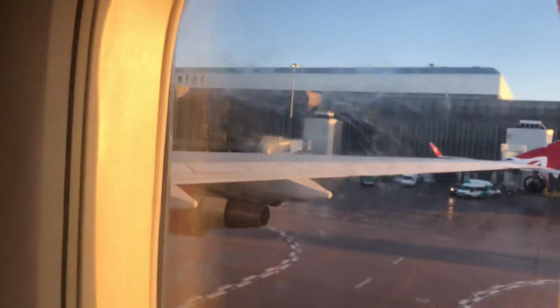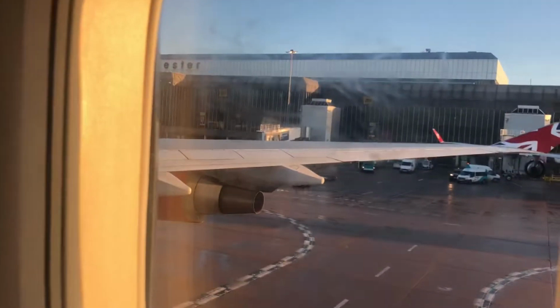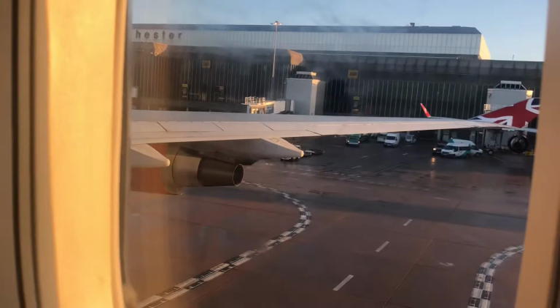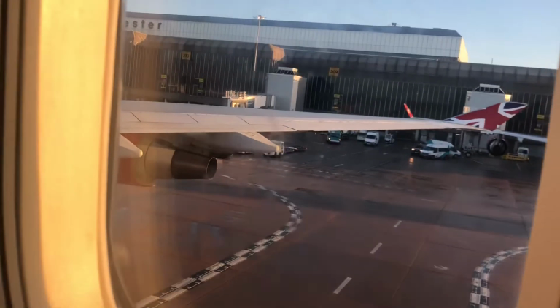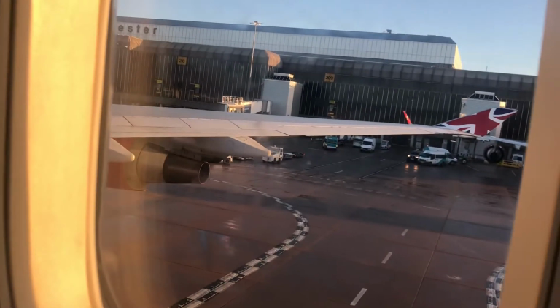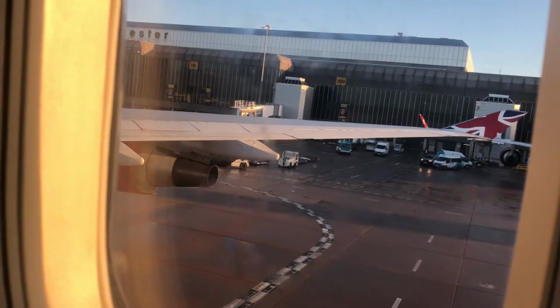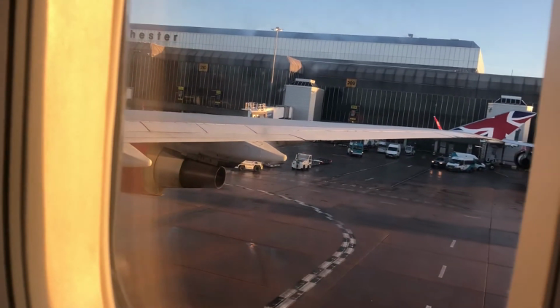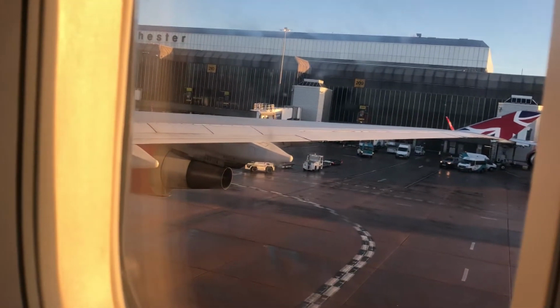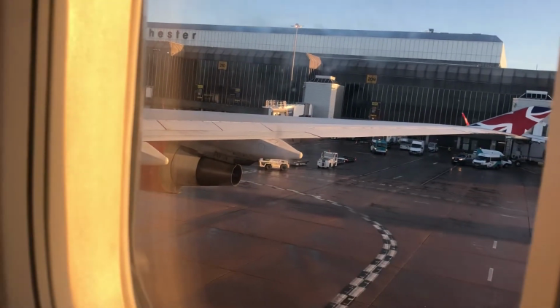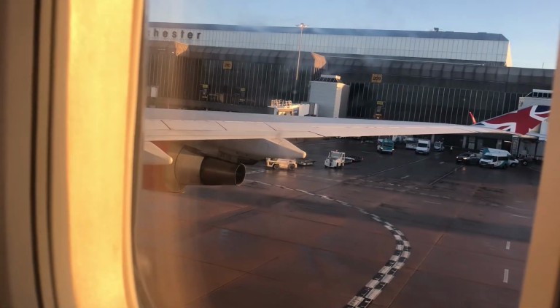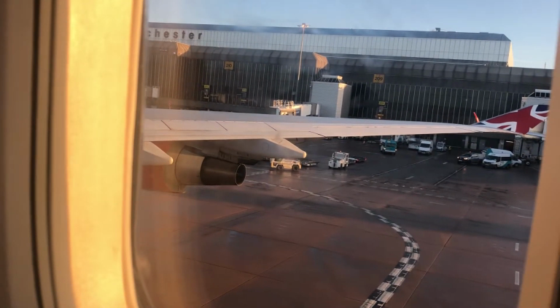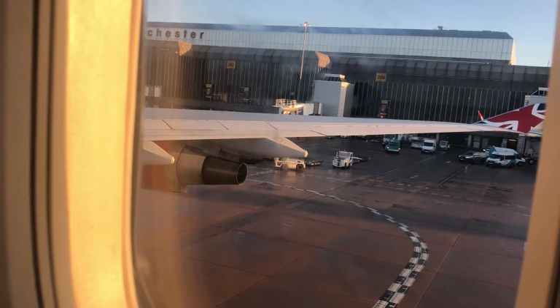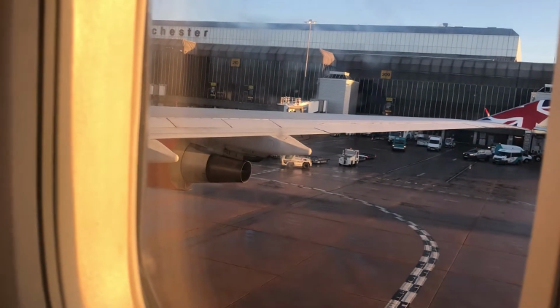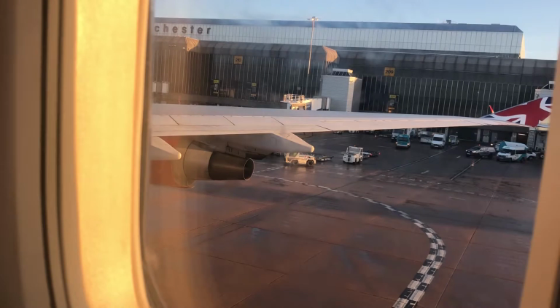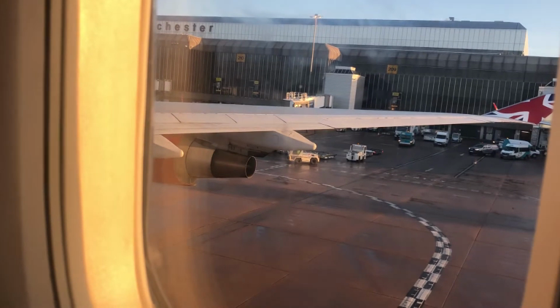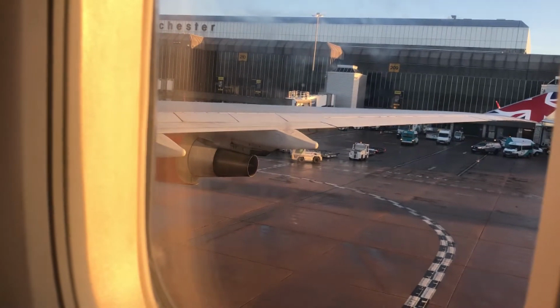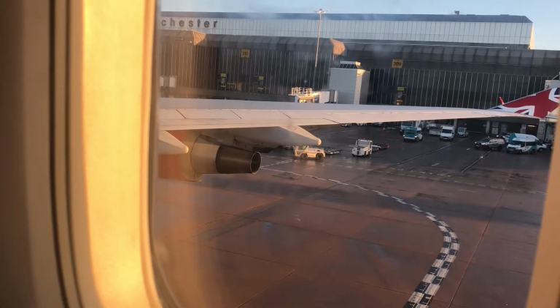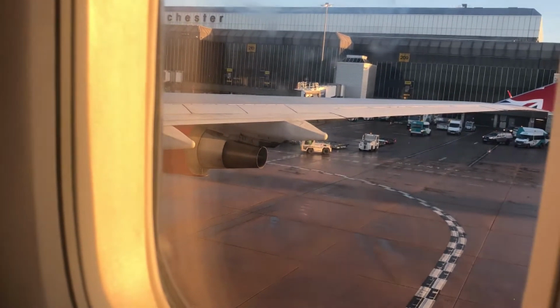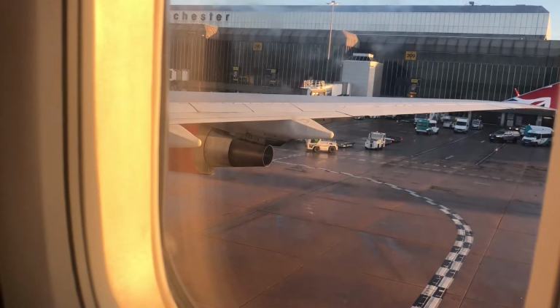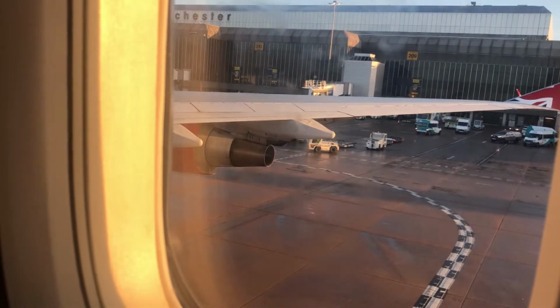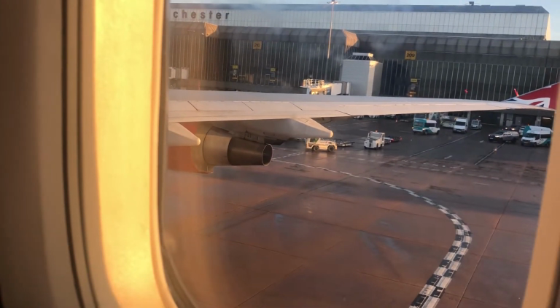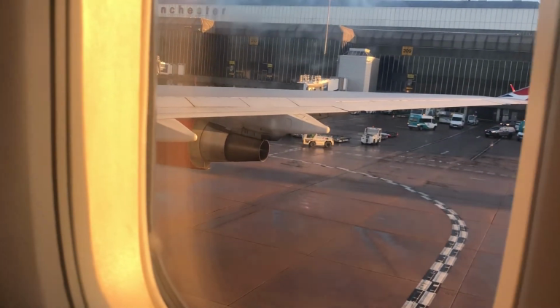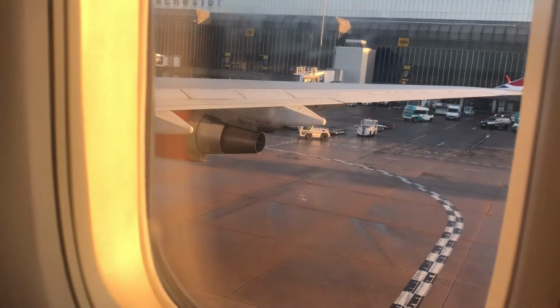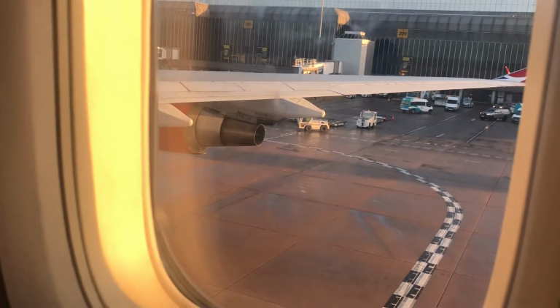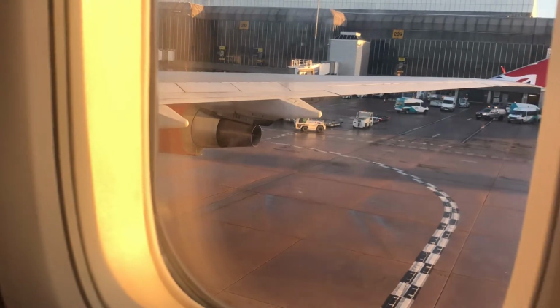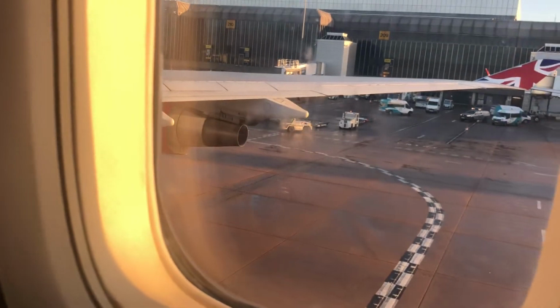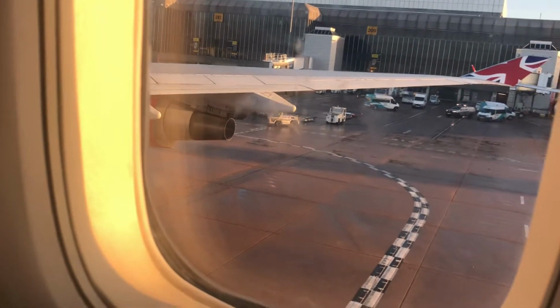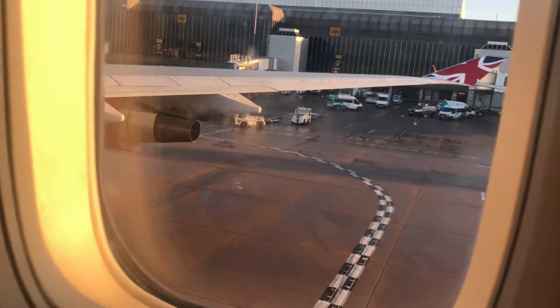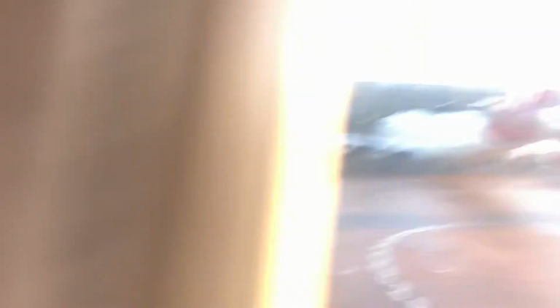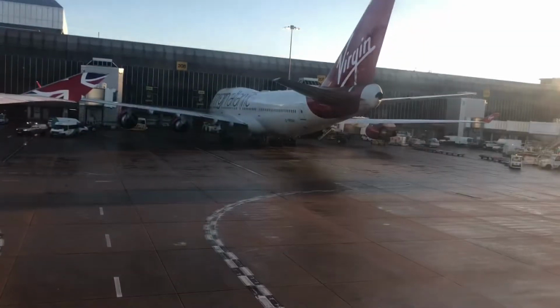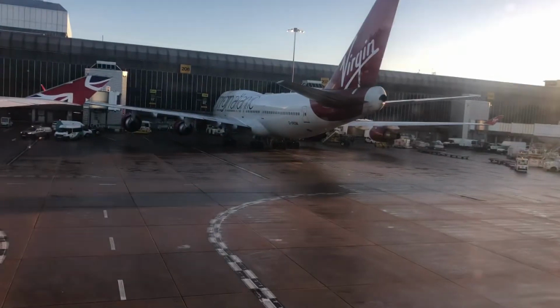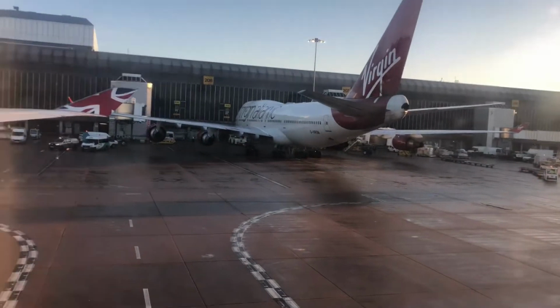There's the terminal to departure, so it's probably going to be gate 211. There's a Virgin 747.